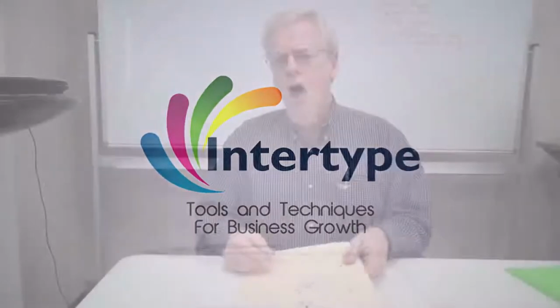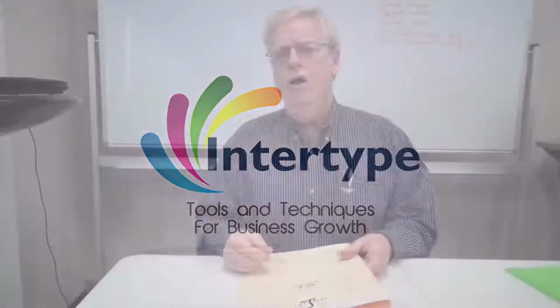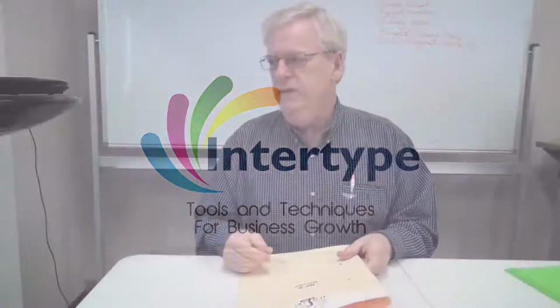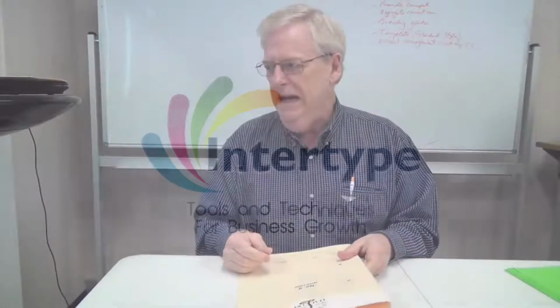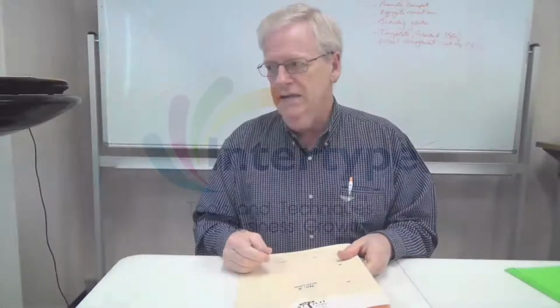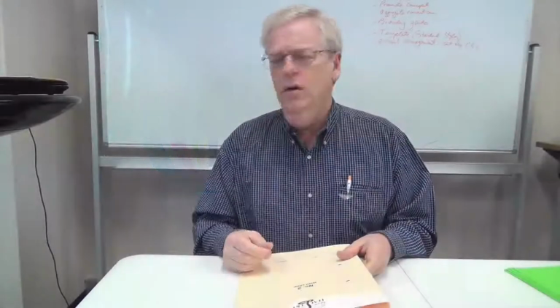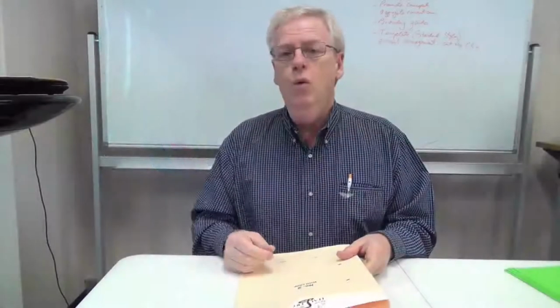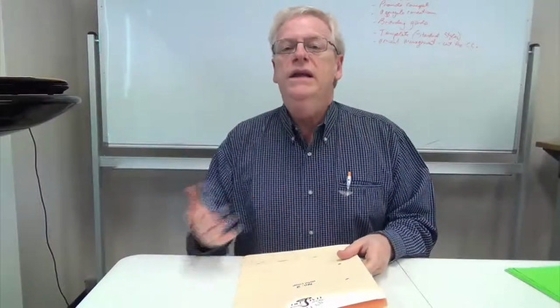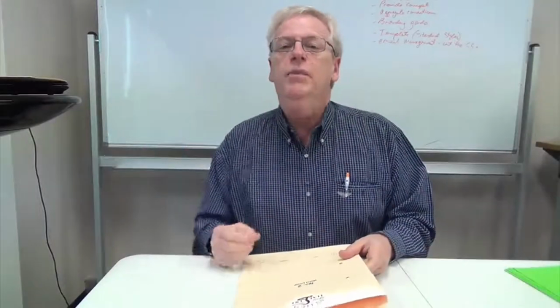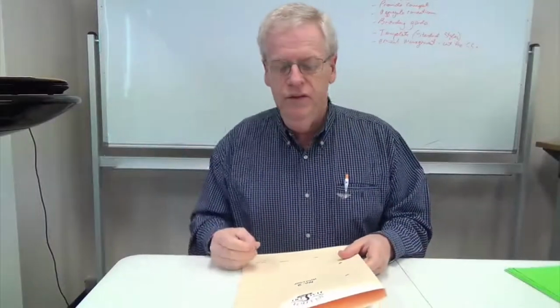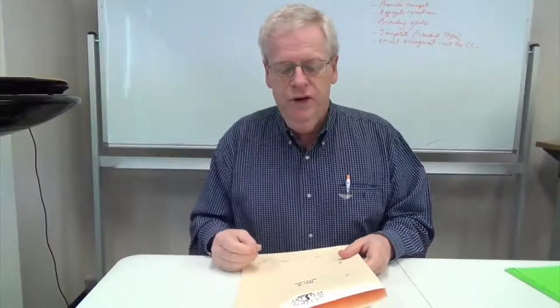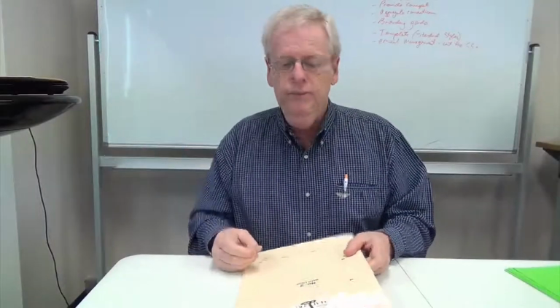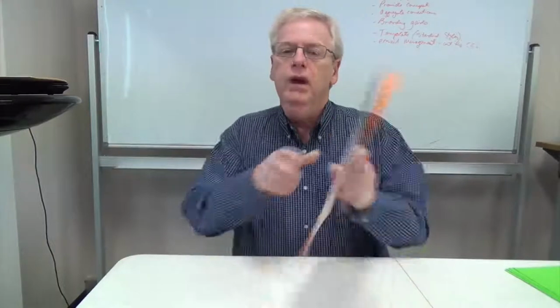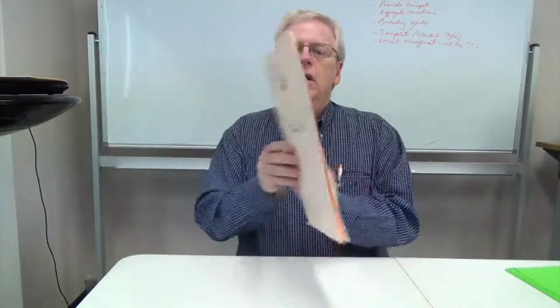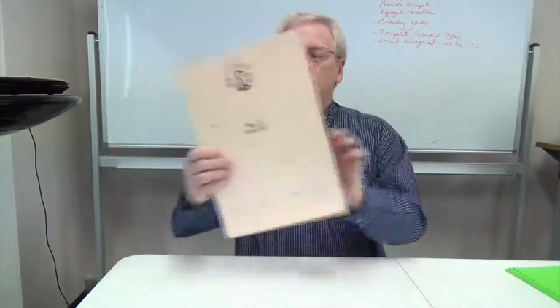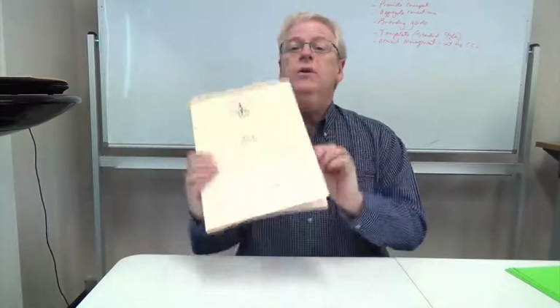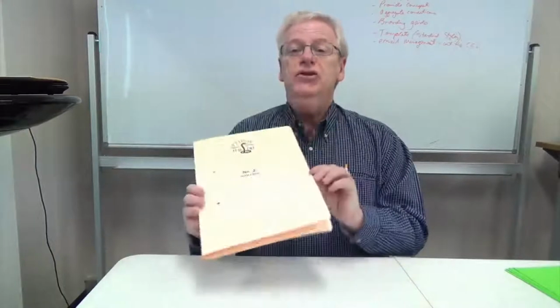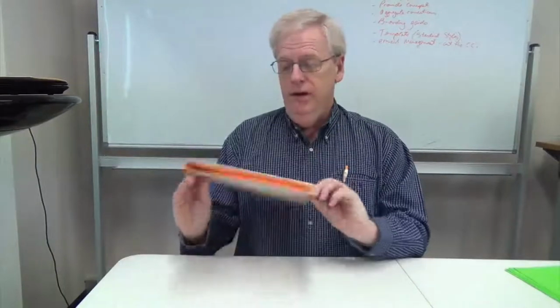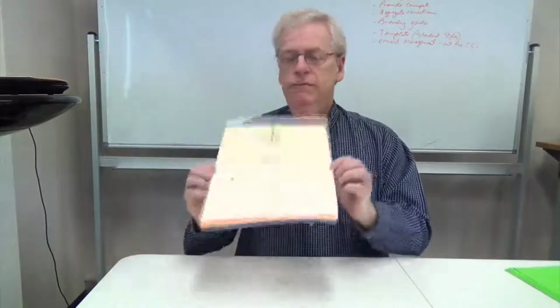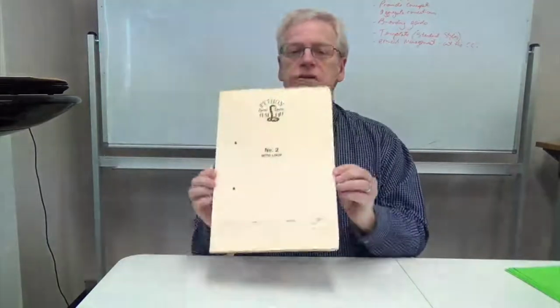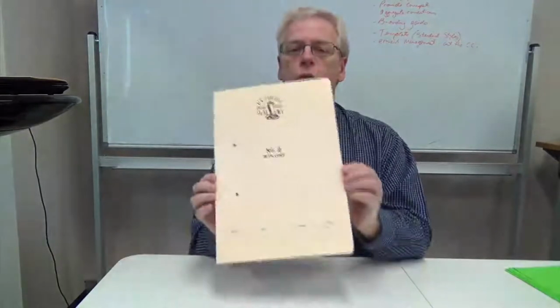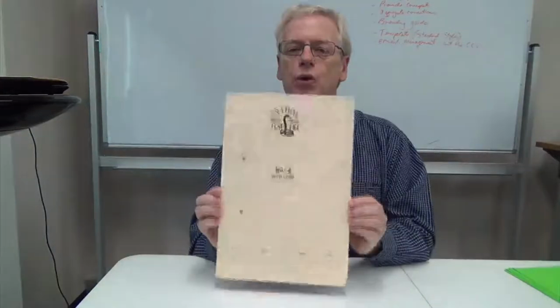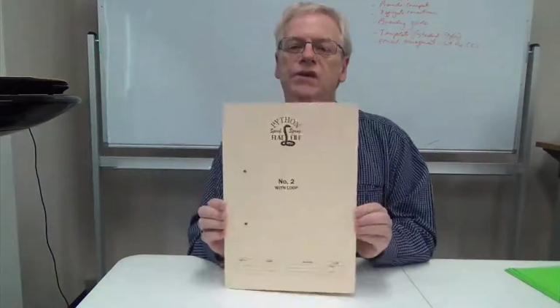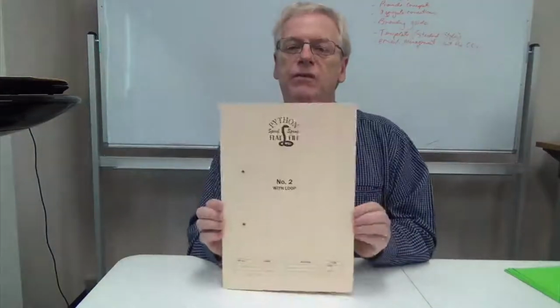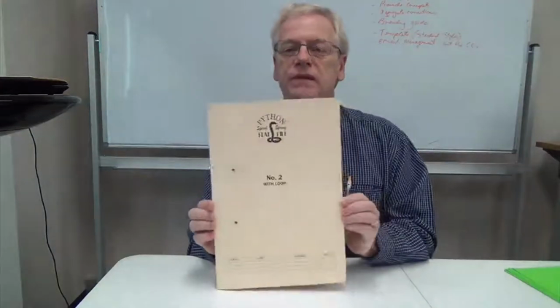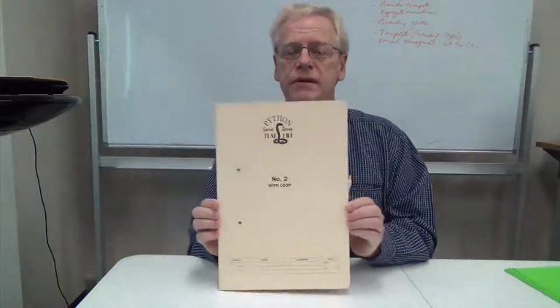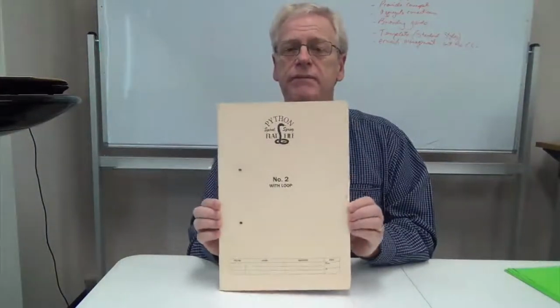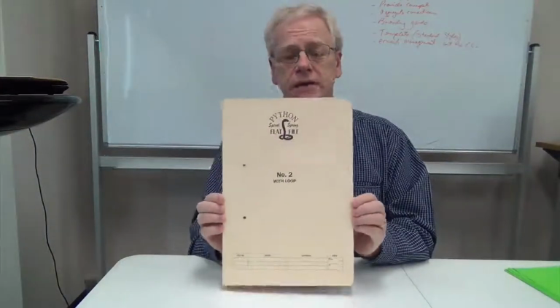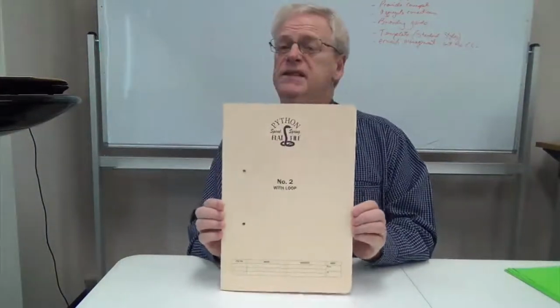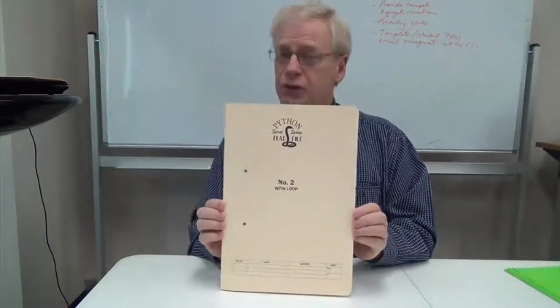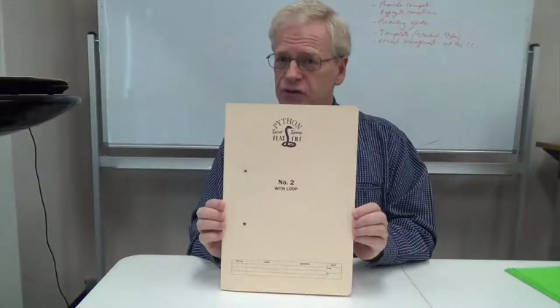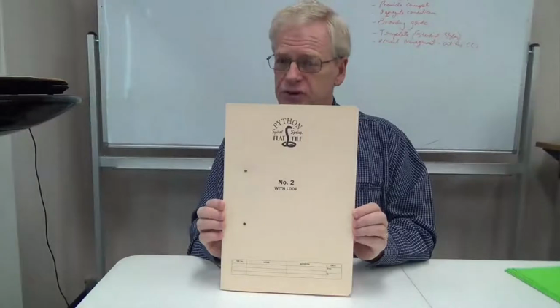I often get asked, what is a Python file? That's what I'm about to show you. This is what one looks like from the outside. This is the printed version.